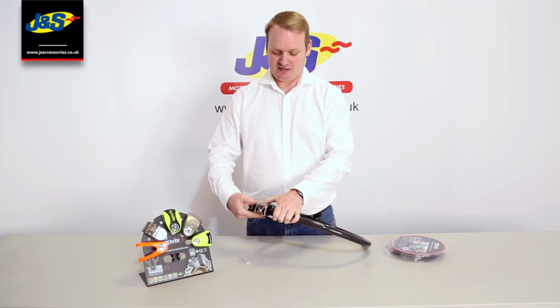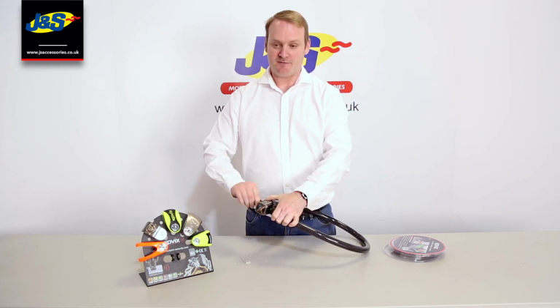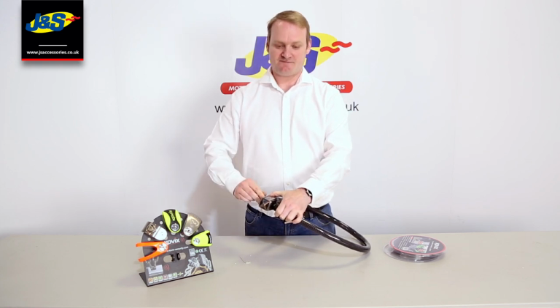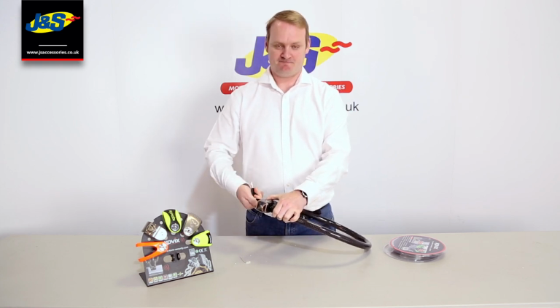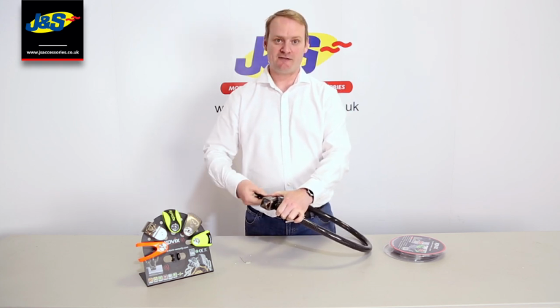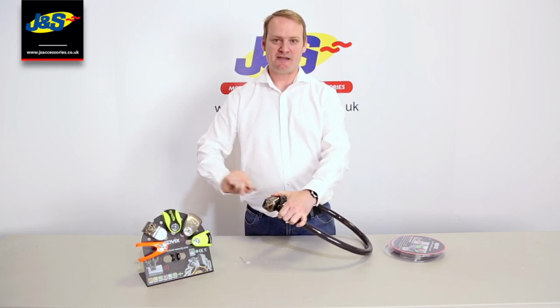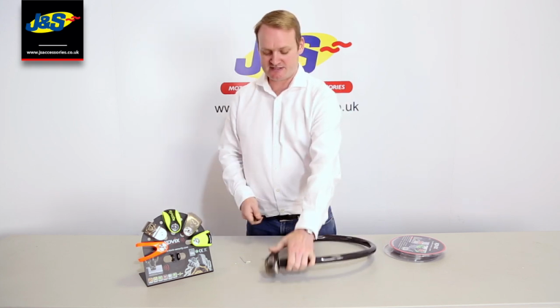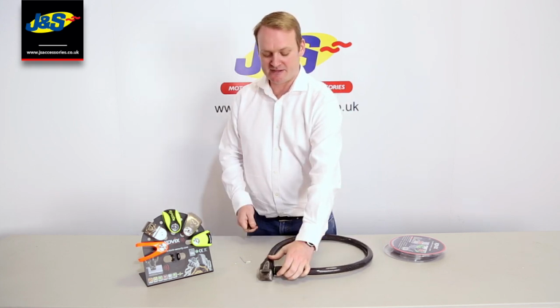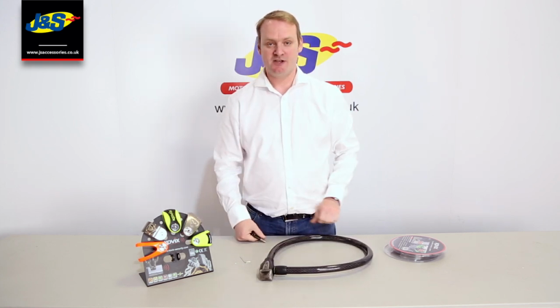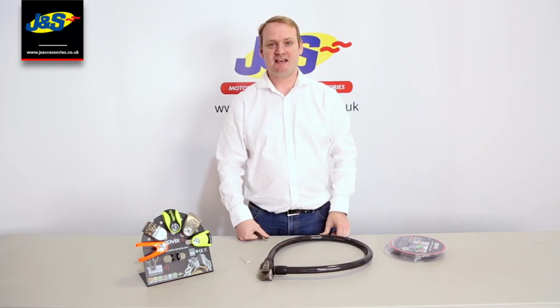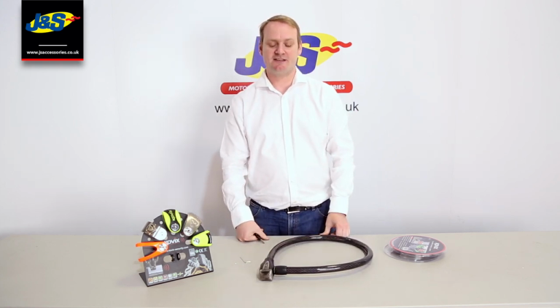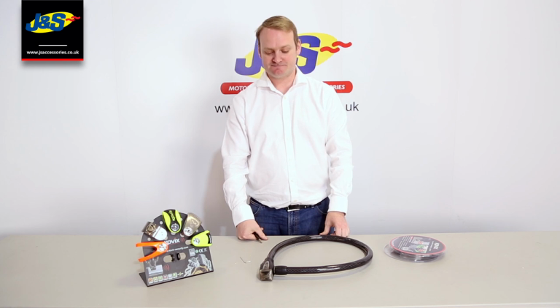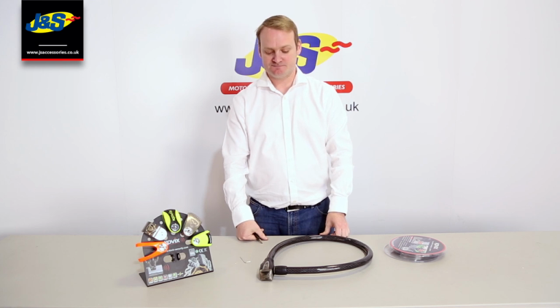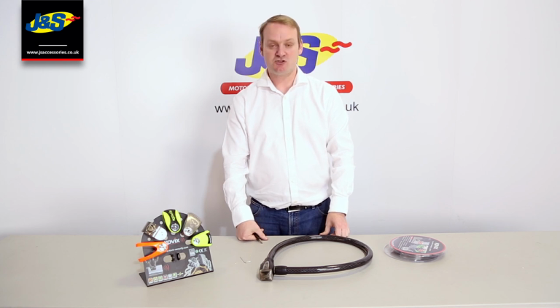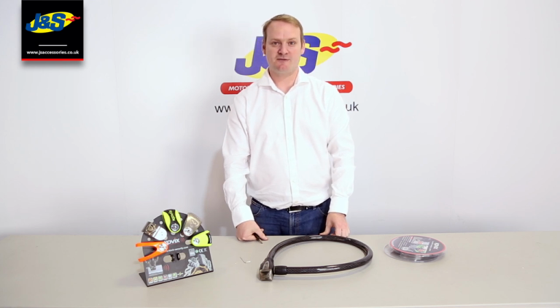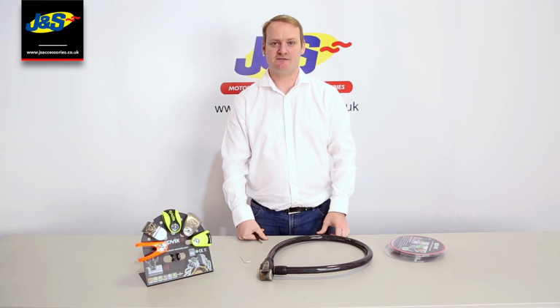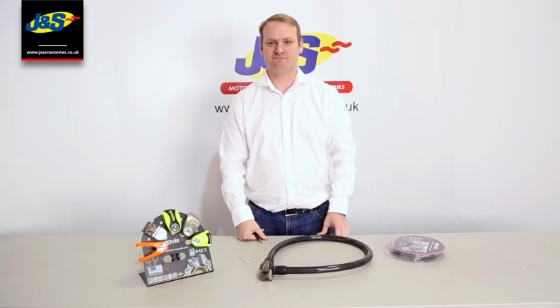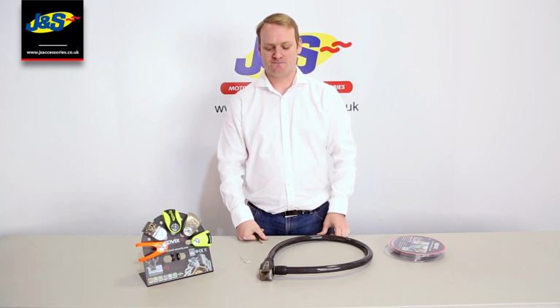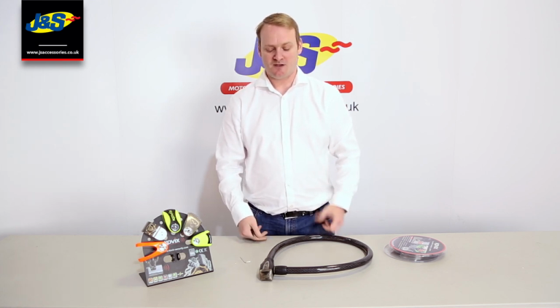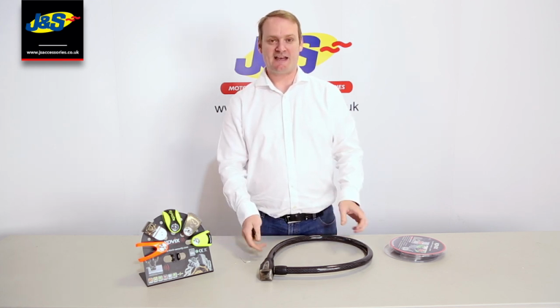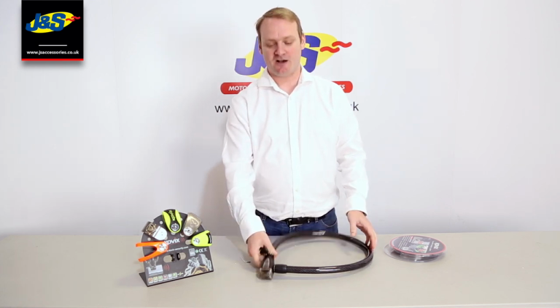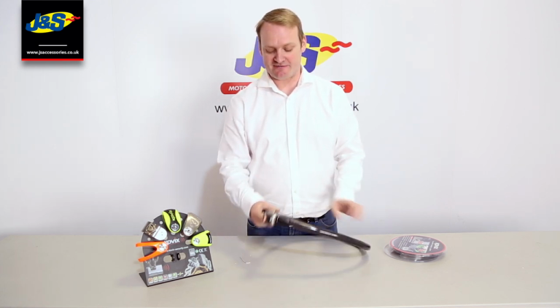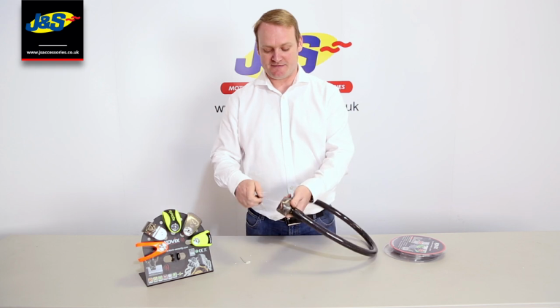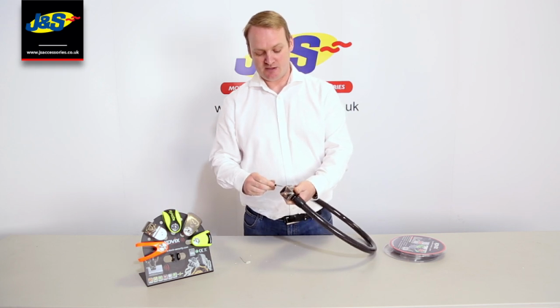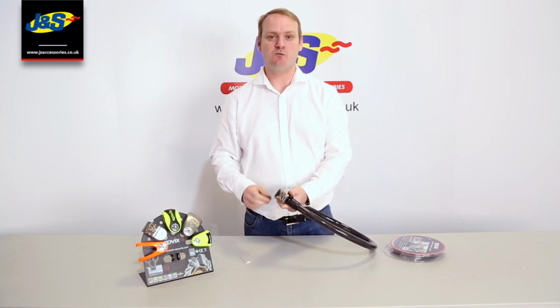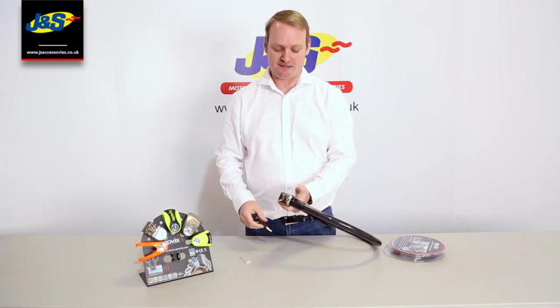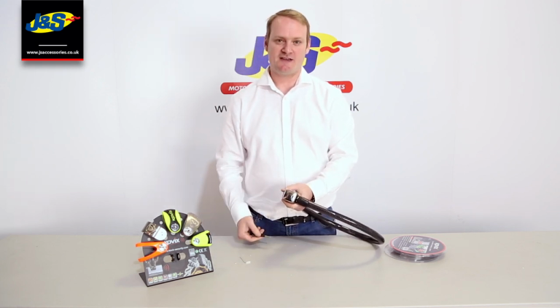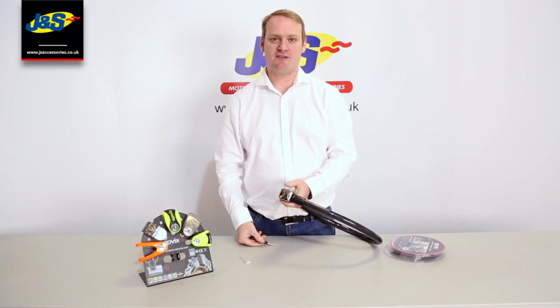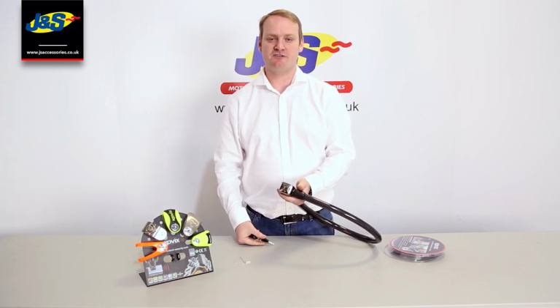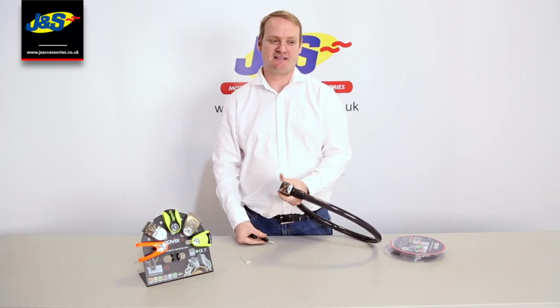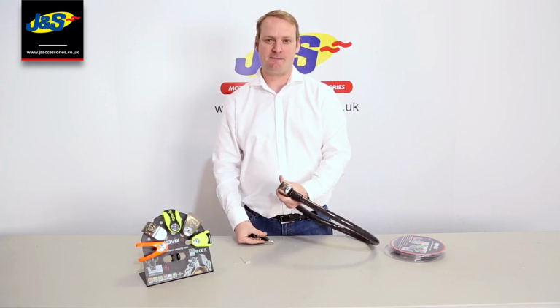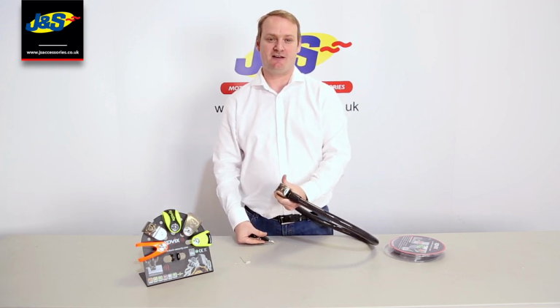If we arm this — wait for the one beep, that's it — pop the key out and it gives you ten seconds just to arm itself. And then if you start messing around with it, it'll give you the warning beeps and then the 120 decibel ear-piercing alarm.